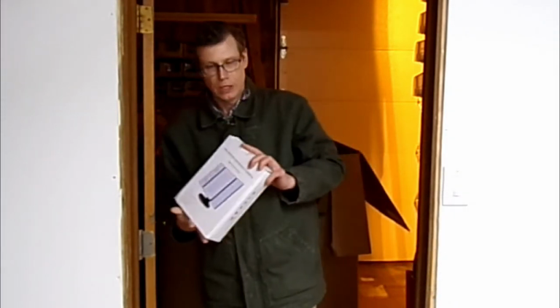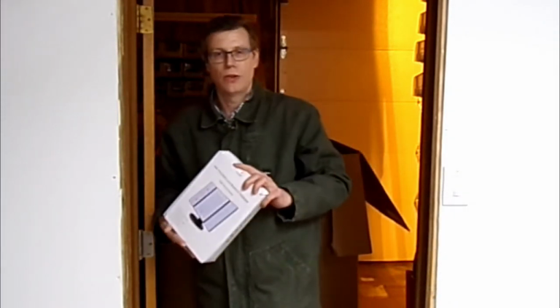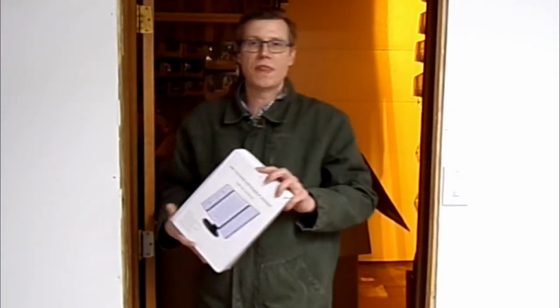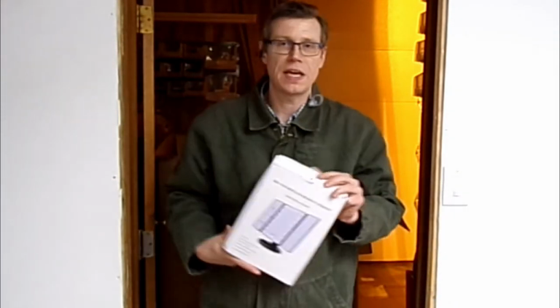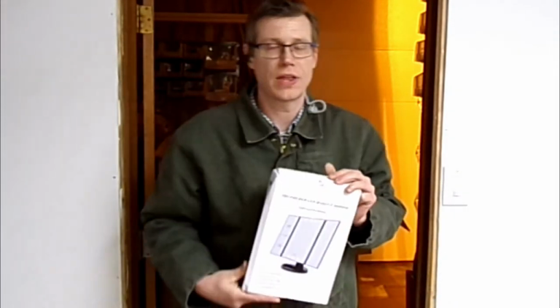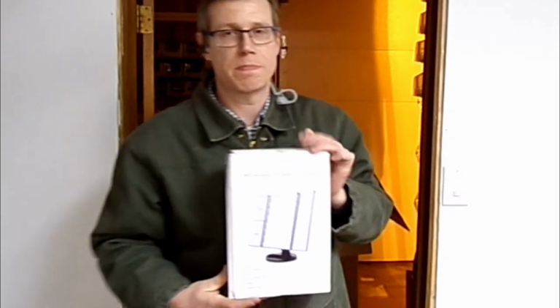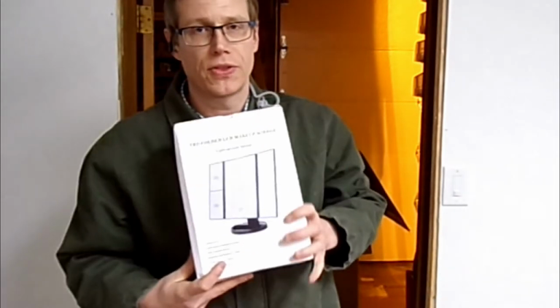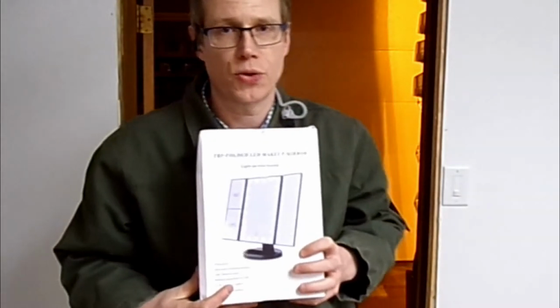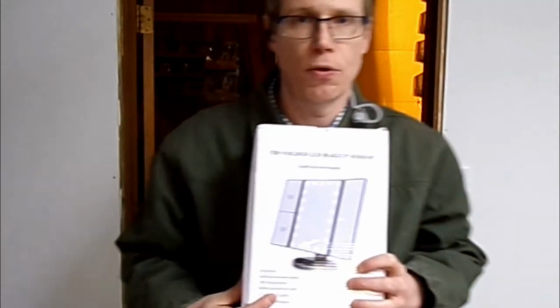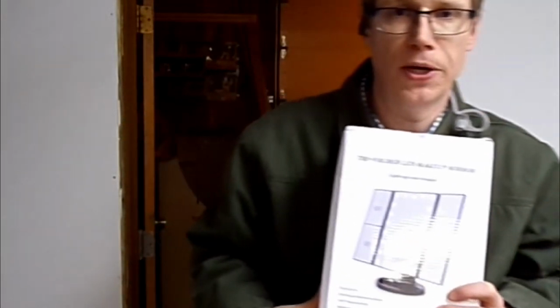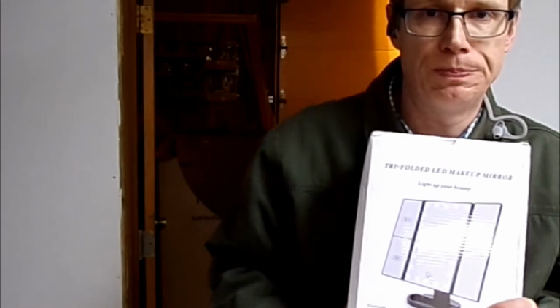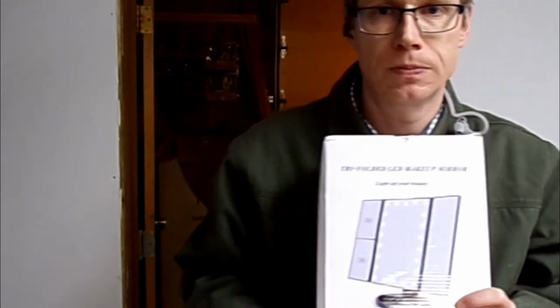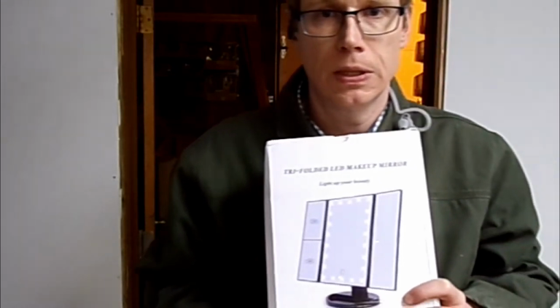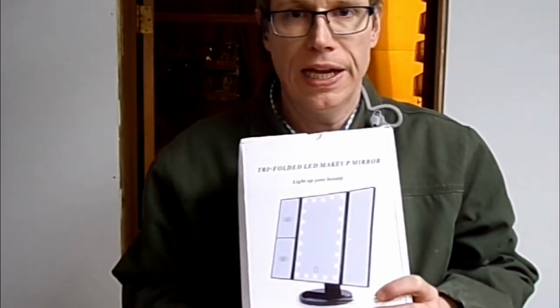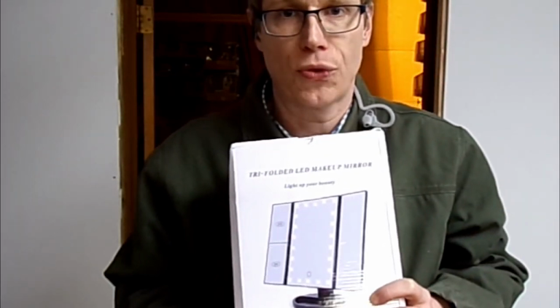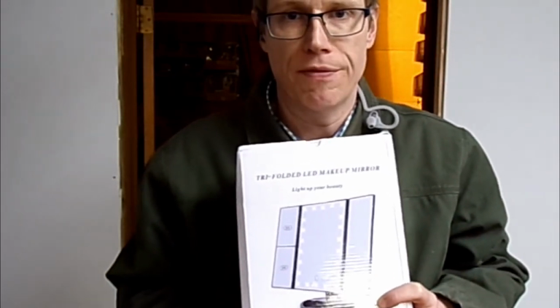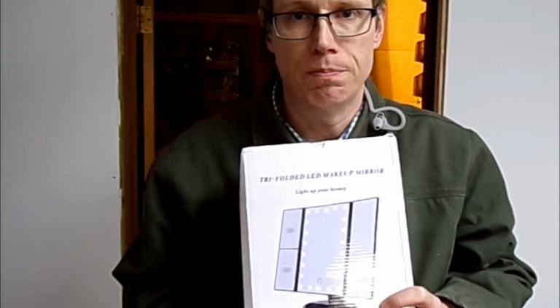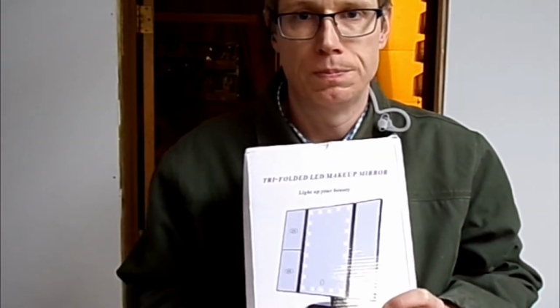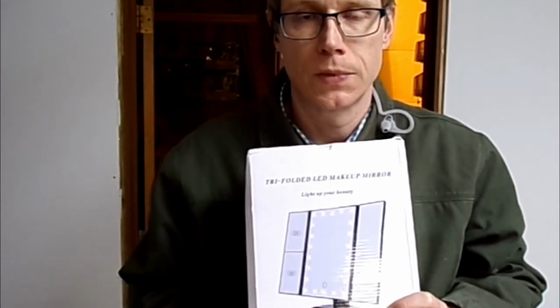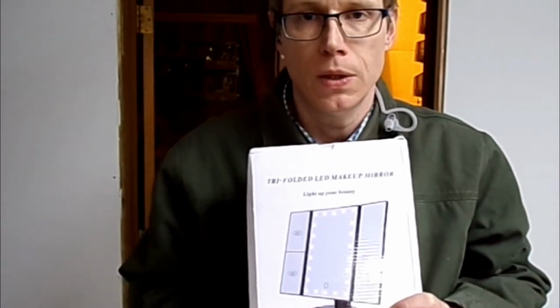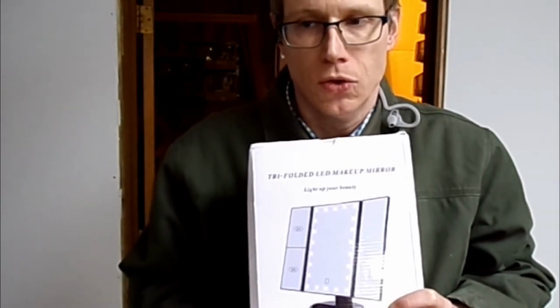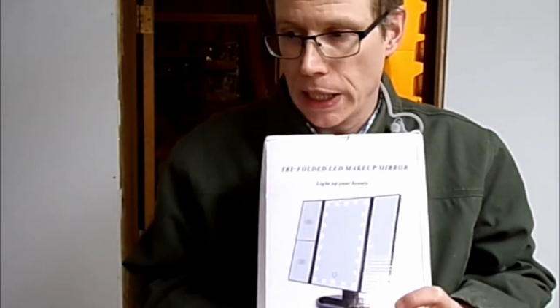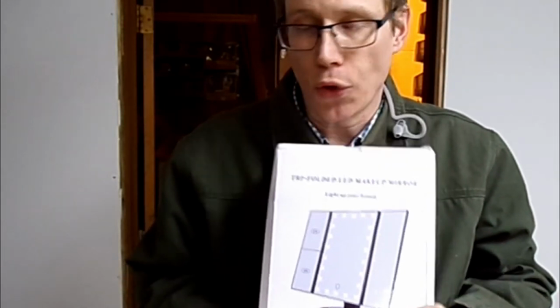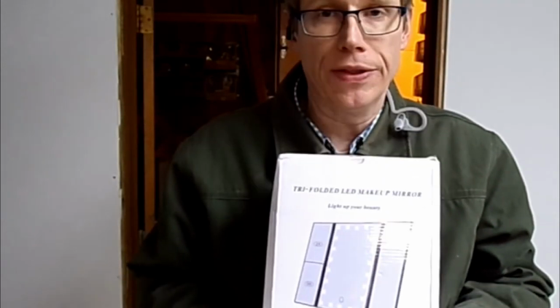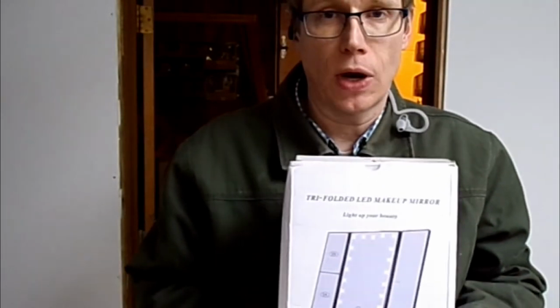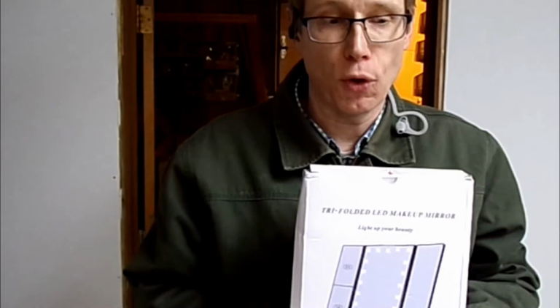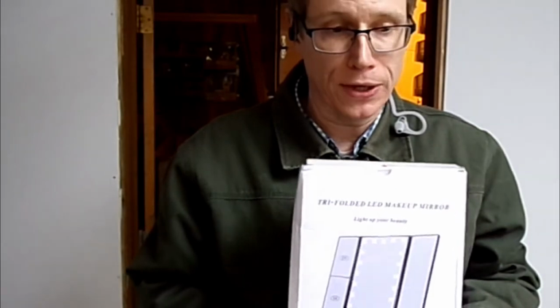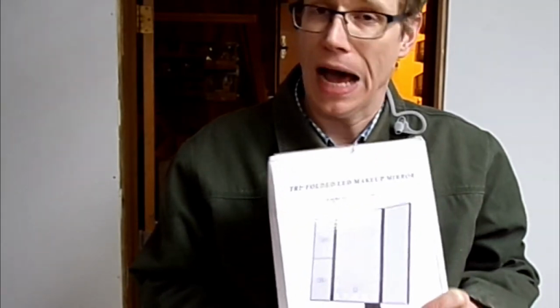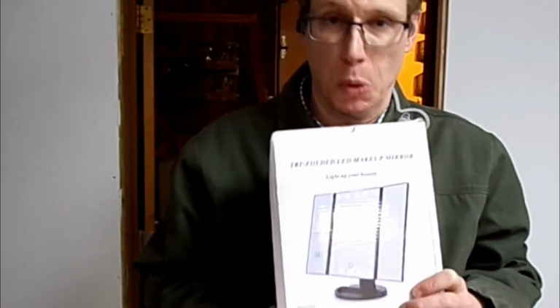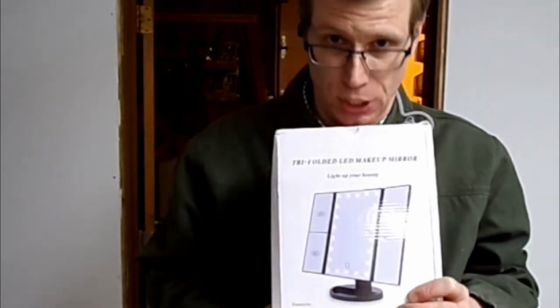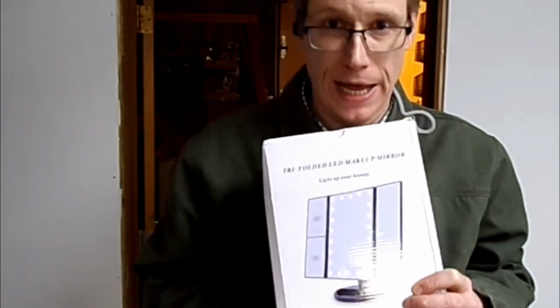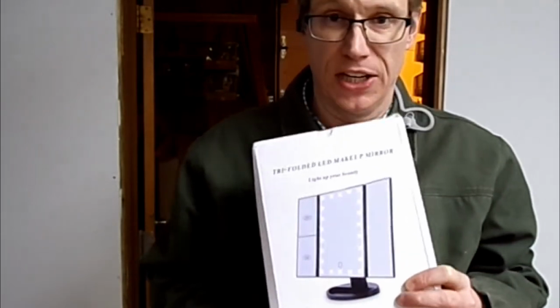You know what's better than one trifold mirror? Three of them. You get all three of these trifold mirrors and I will make you a heck of a deal.